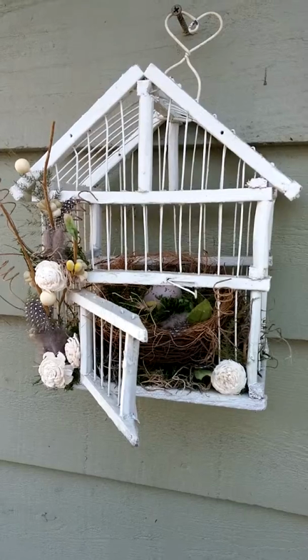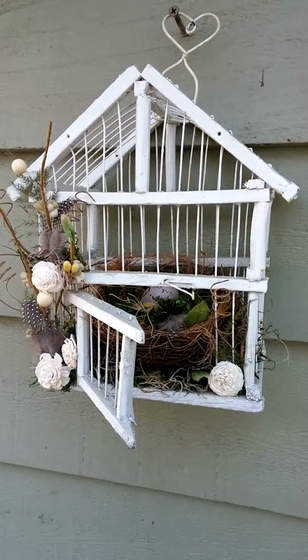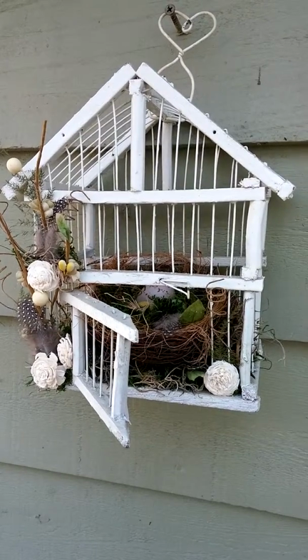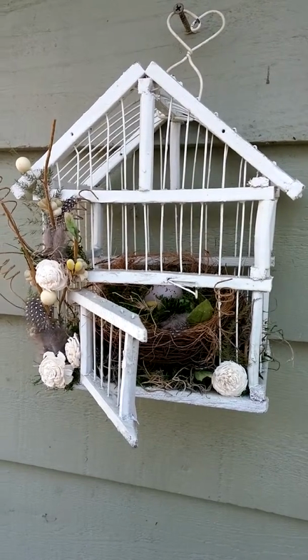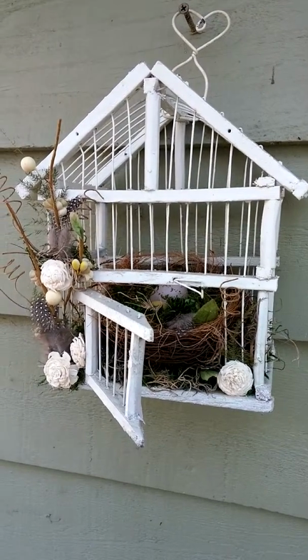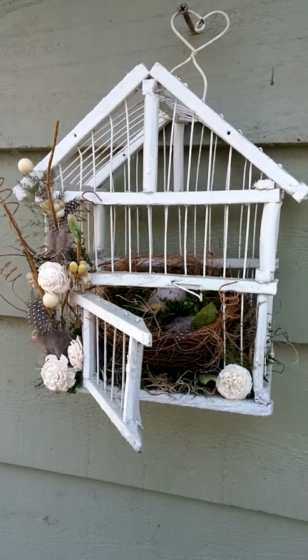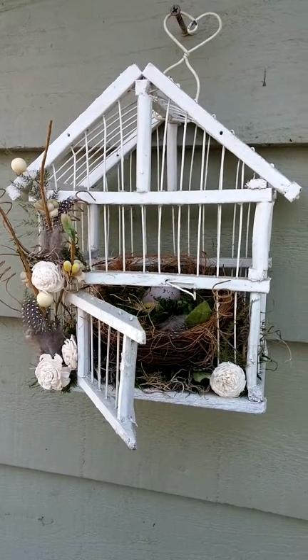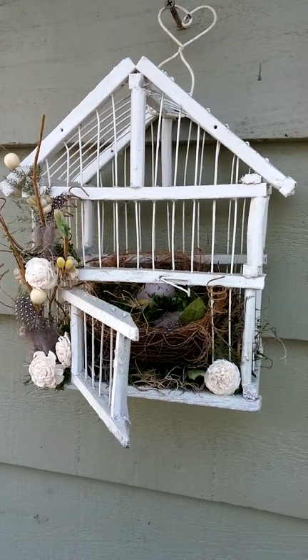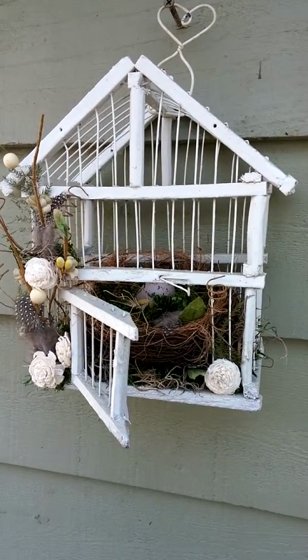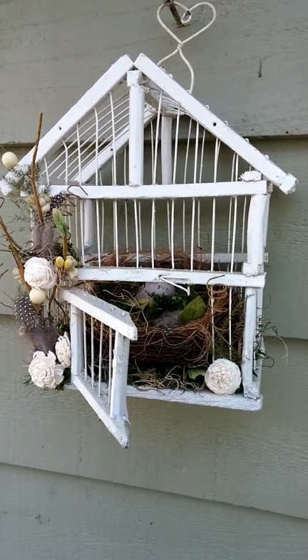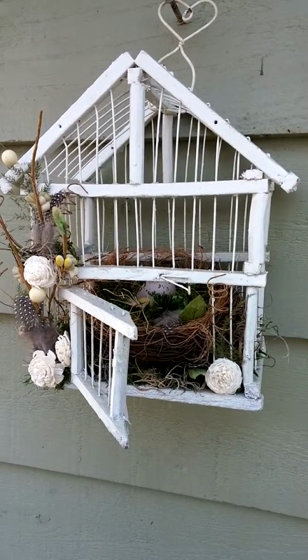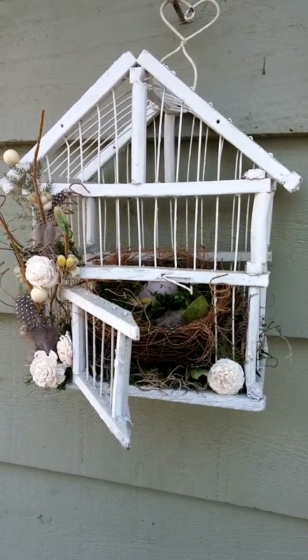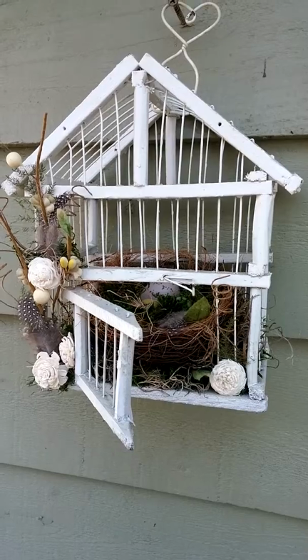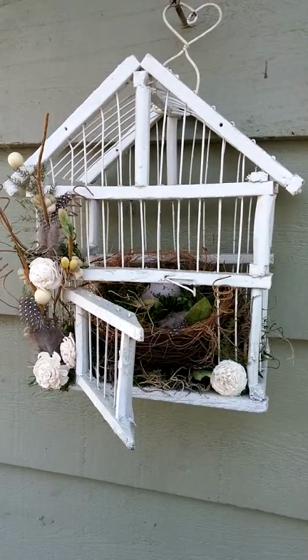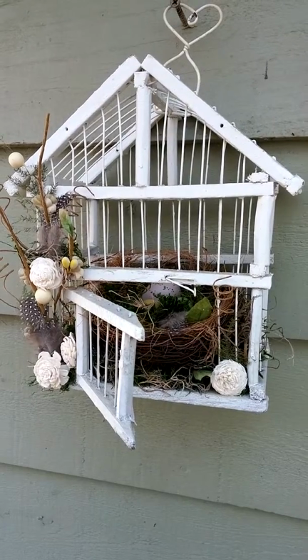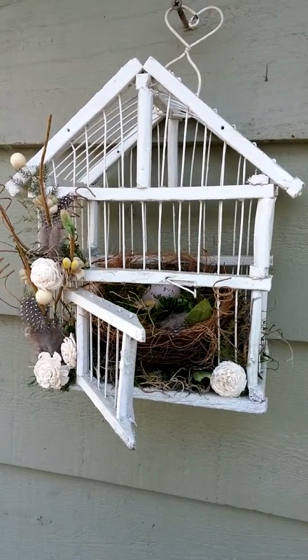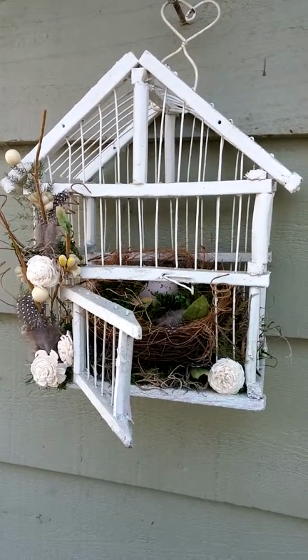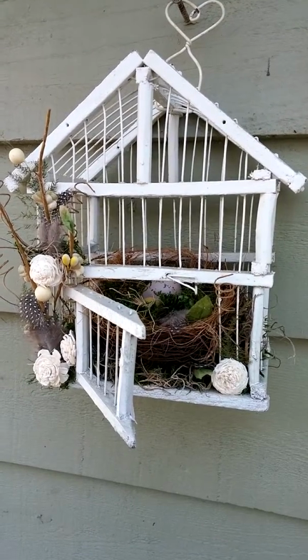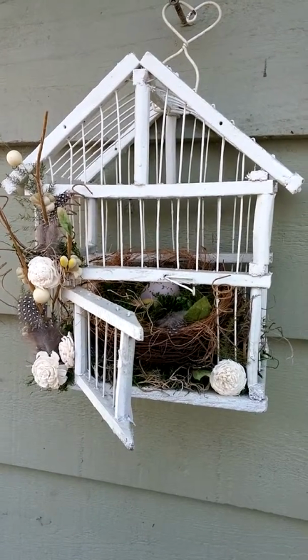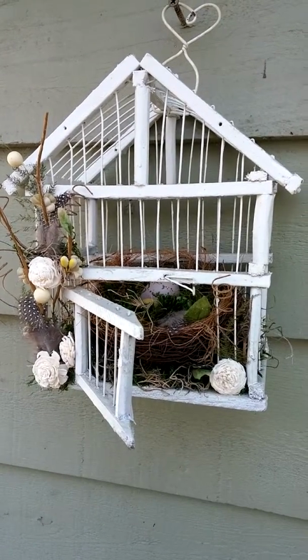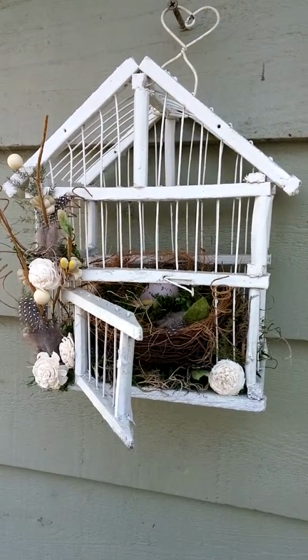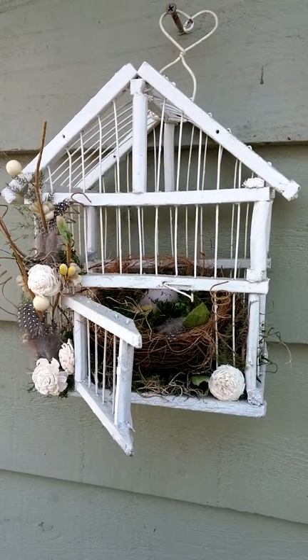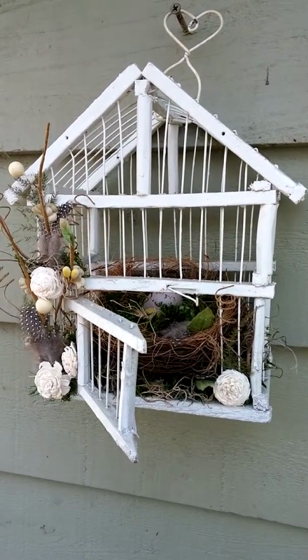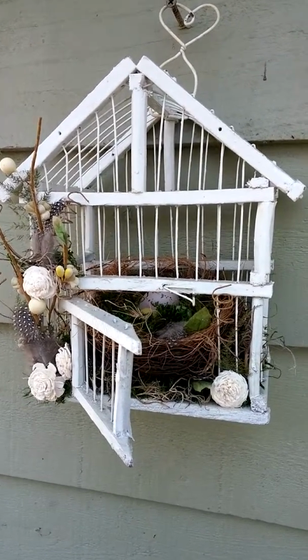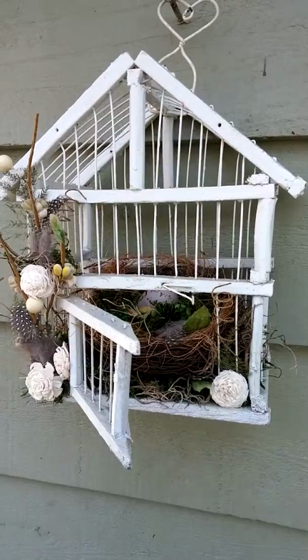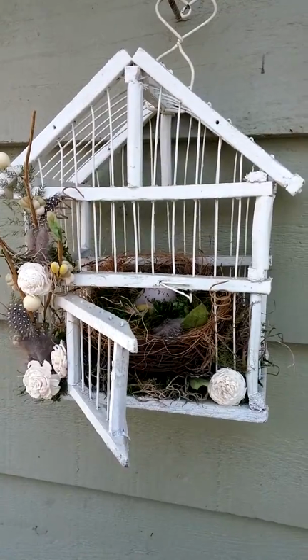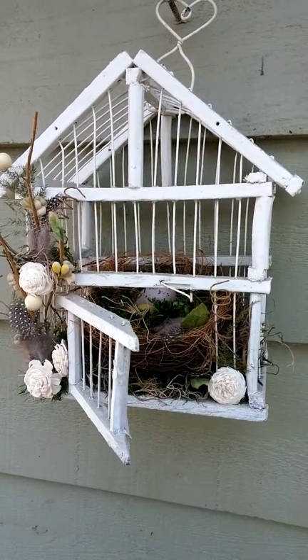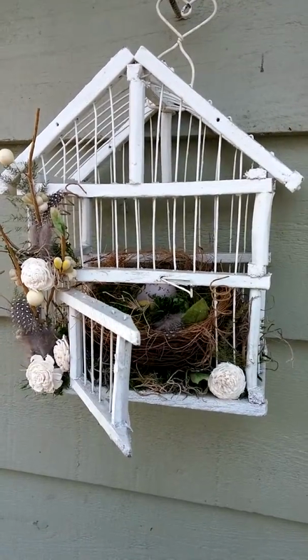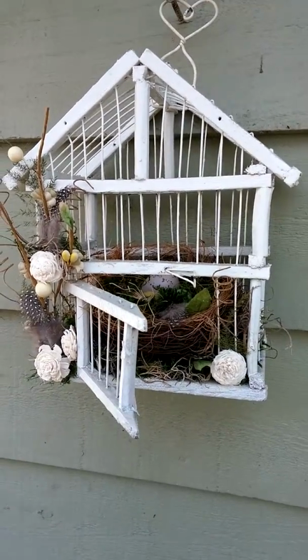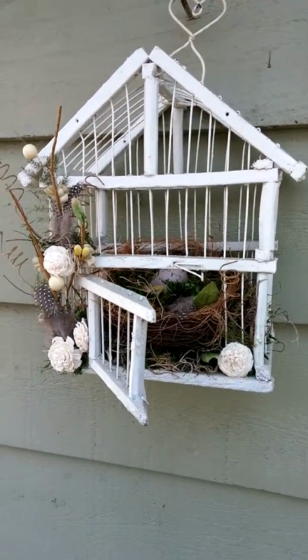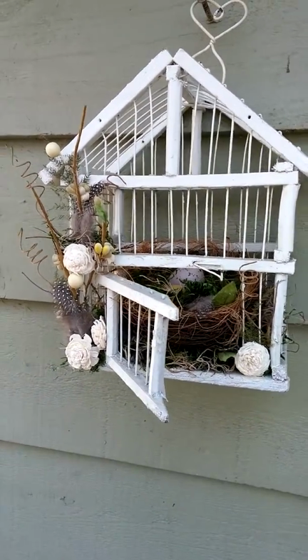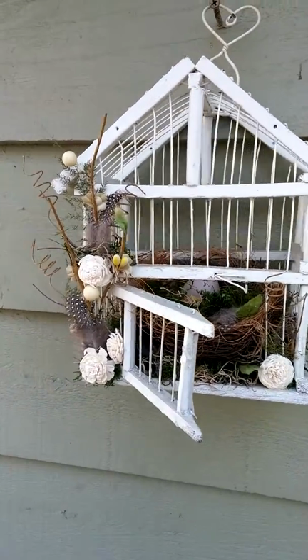Hey guys, it's Tara. I'm just sharing you this project. It's an altered birdcage. I found this birdcage a while back at a flea market. And I am outside - it's a beautiful day today in Atlanta.